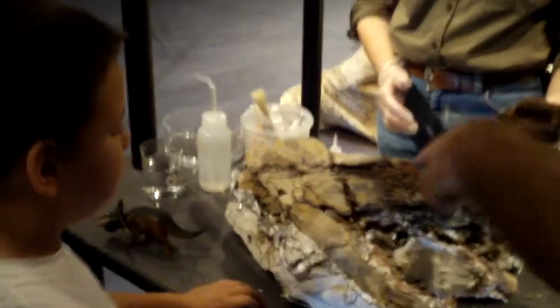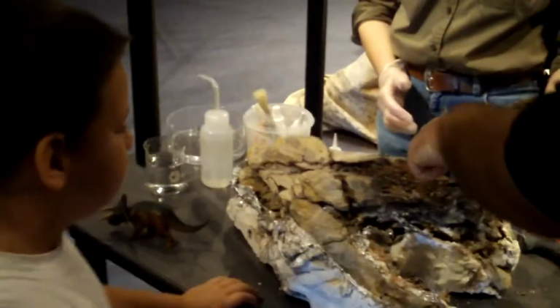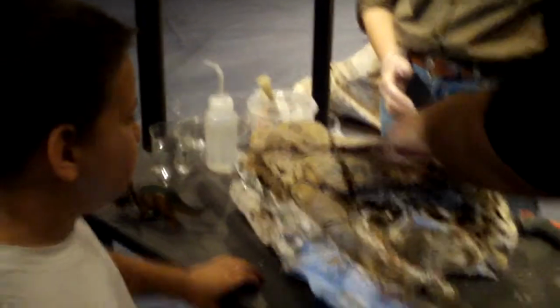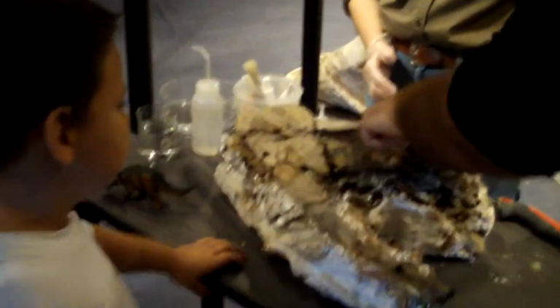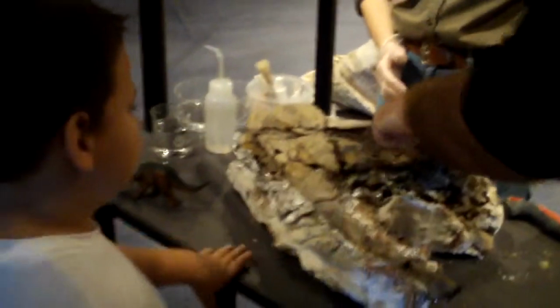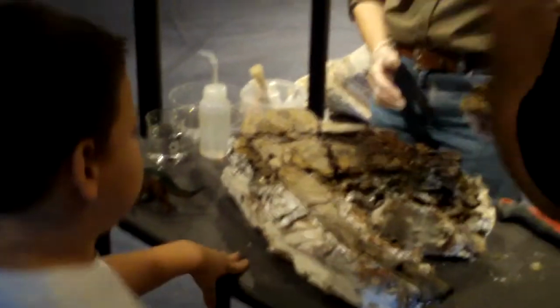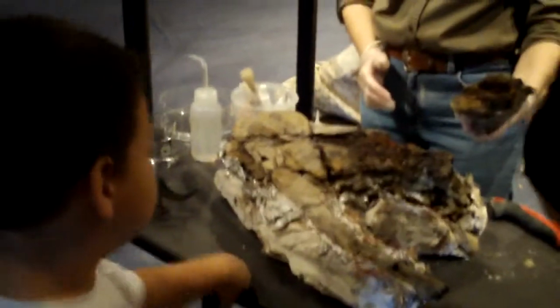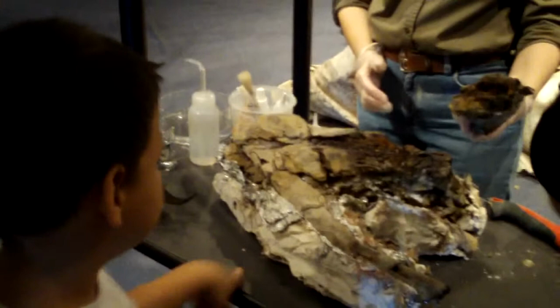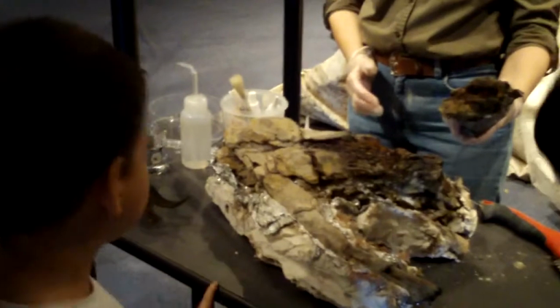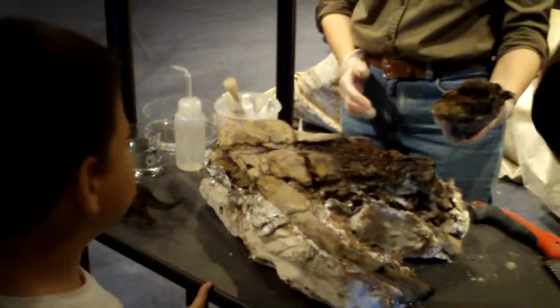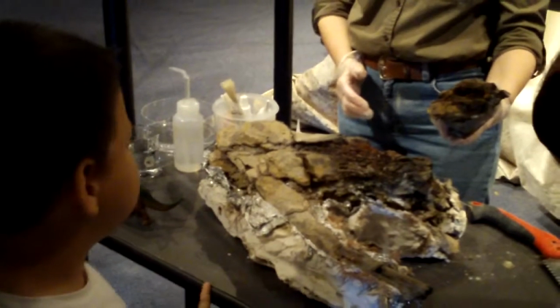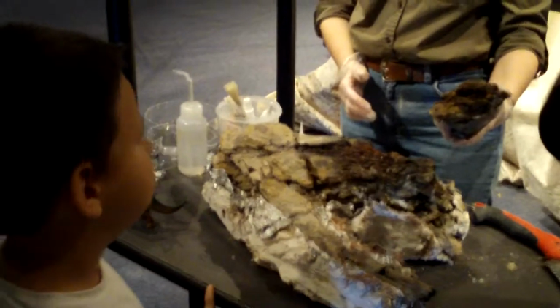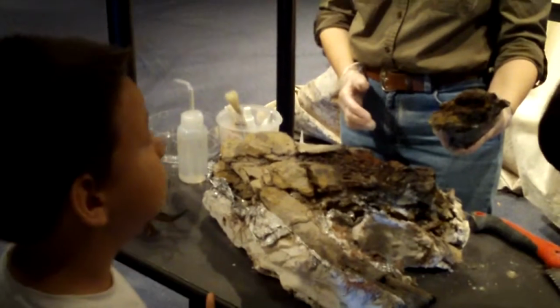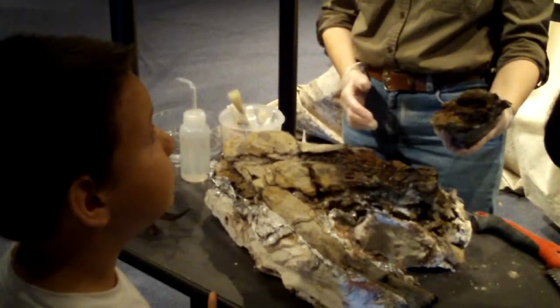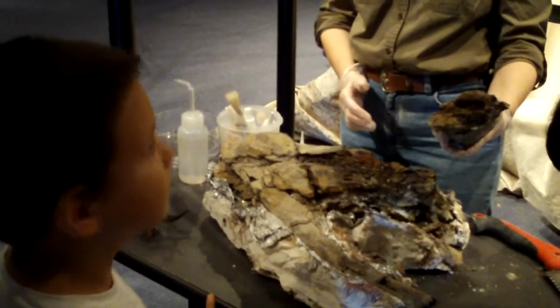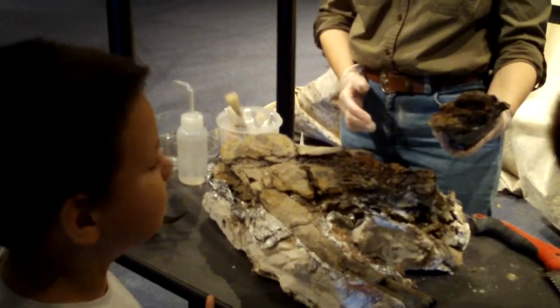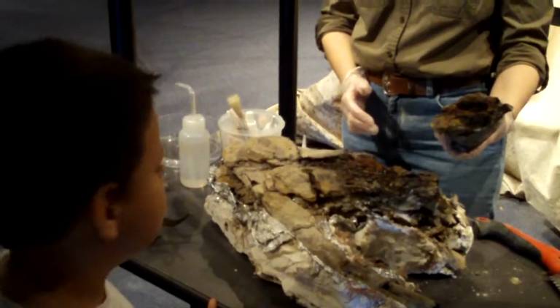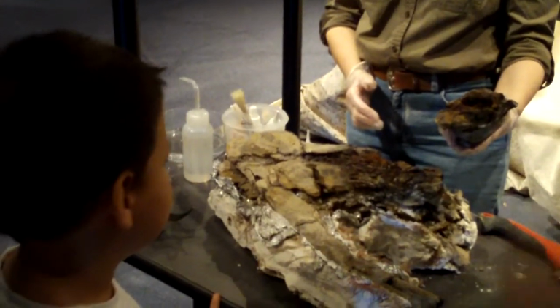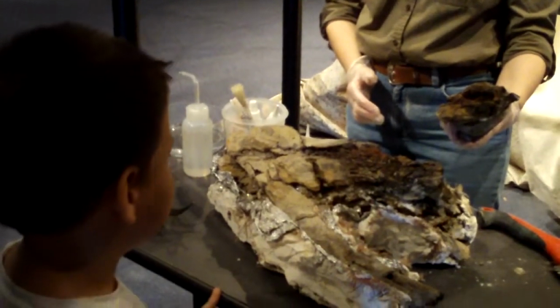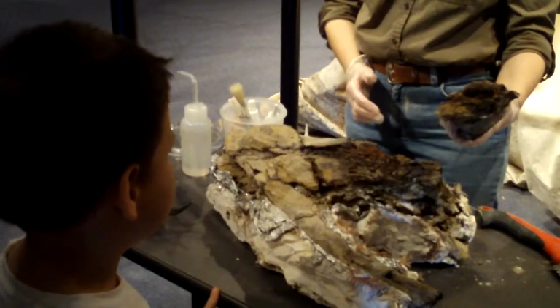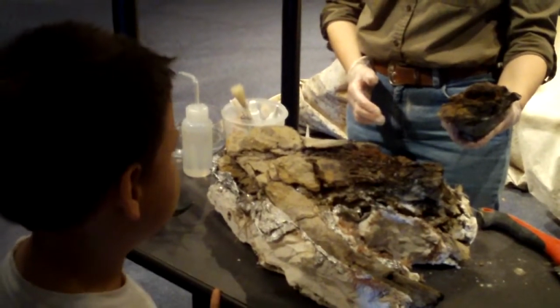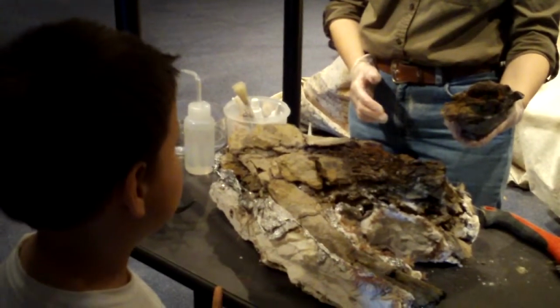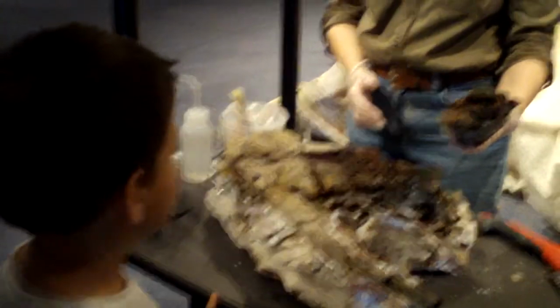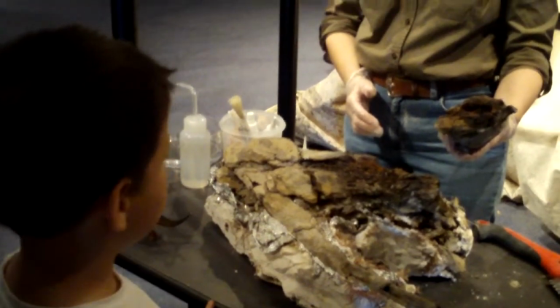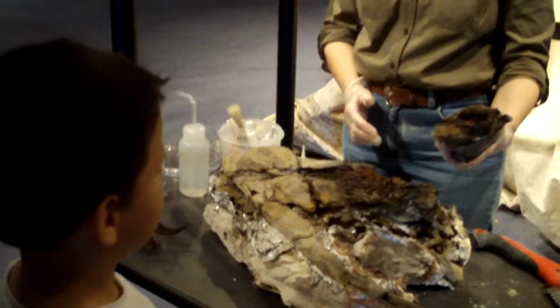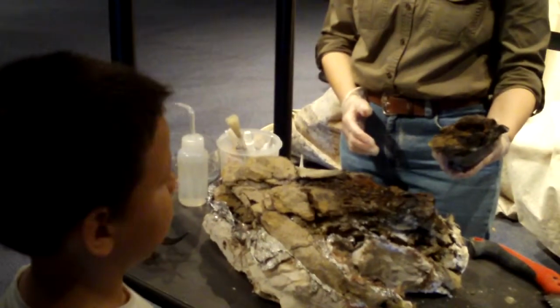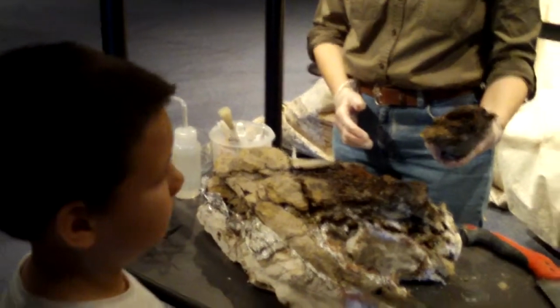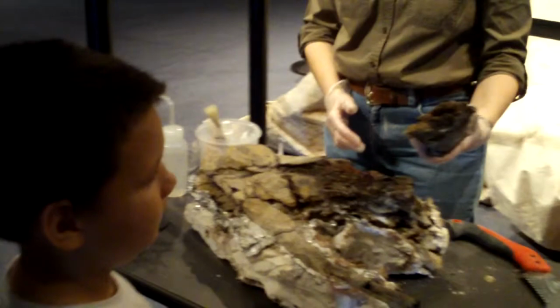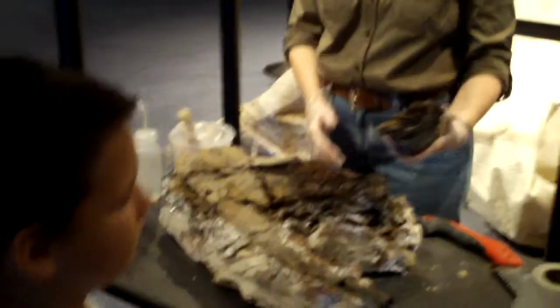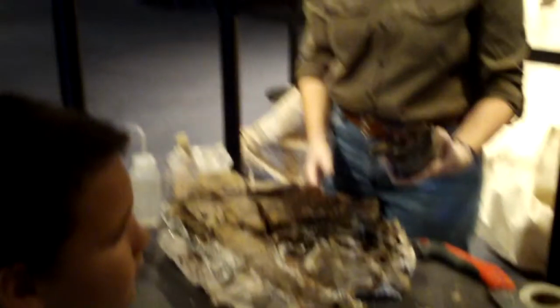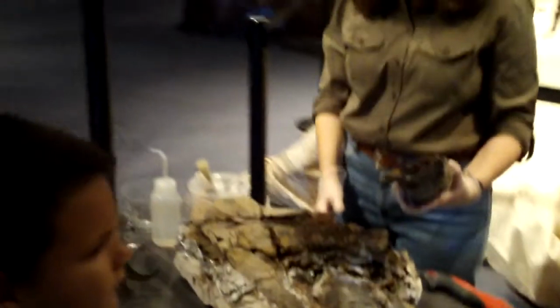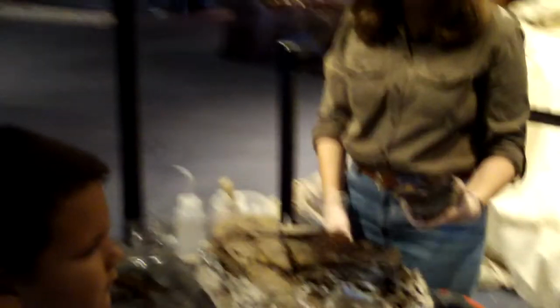You see all this reddish-orange stuff? Do you know what that is? That's rust. How does a dinosaur bone get rusty?